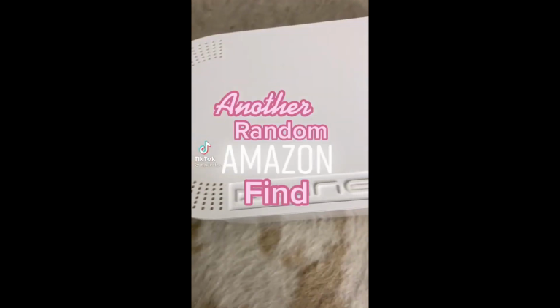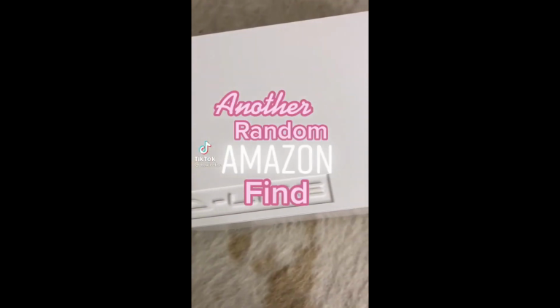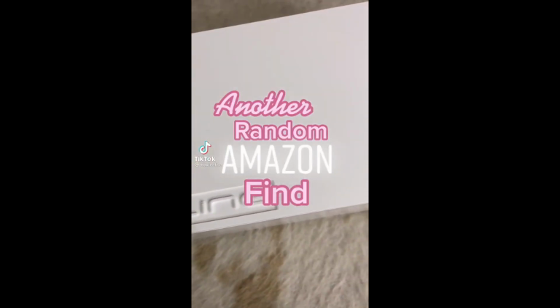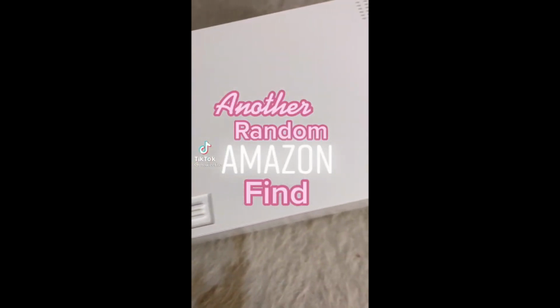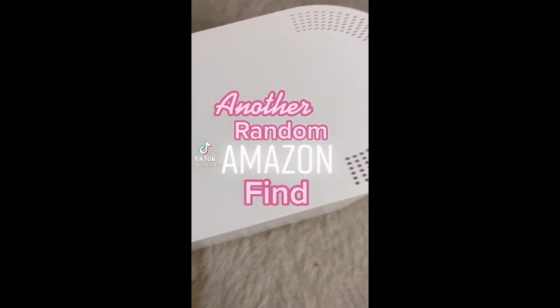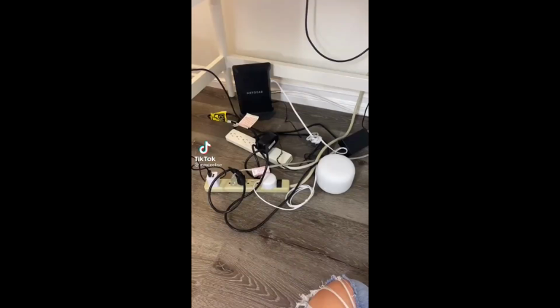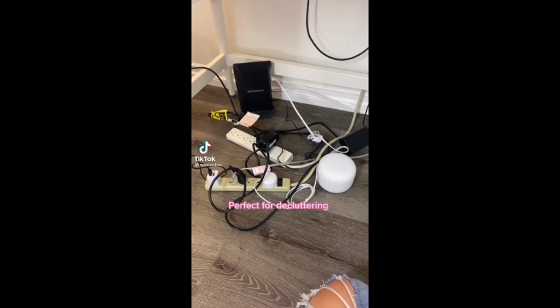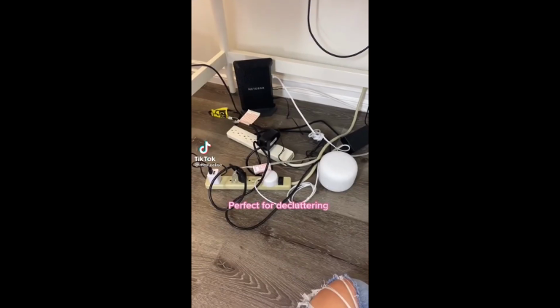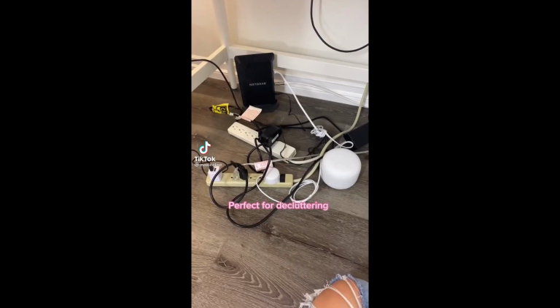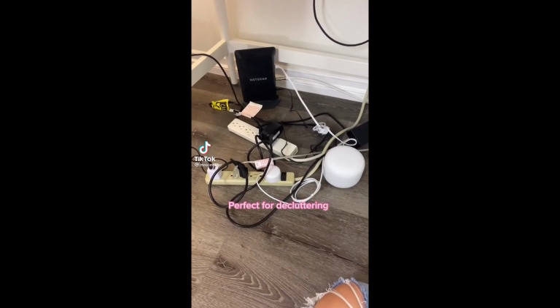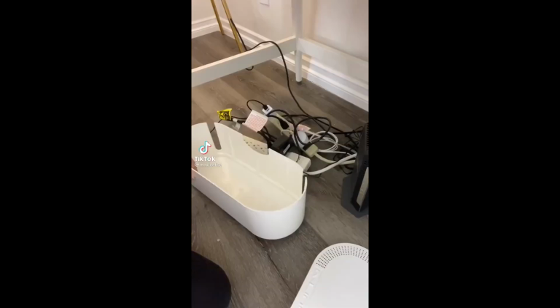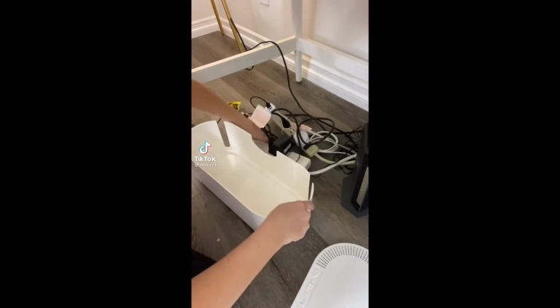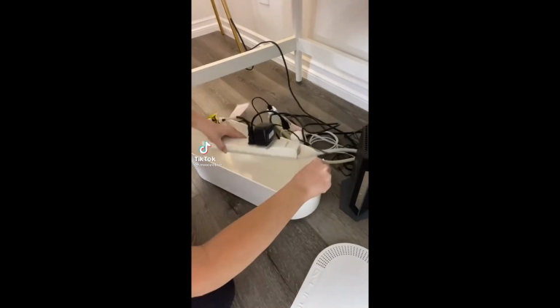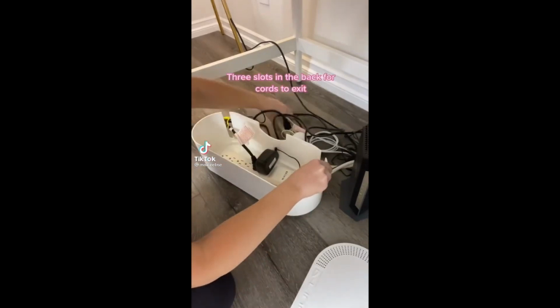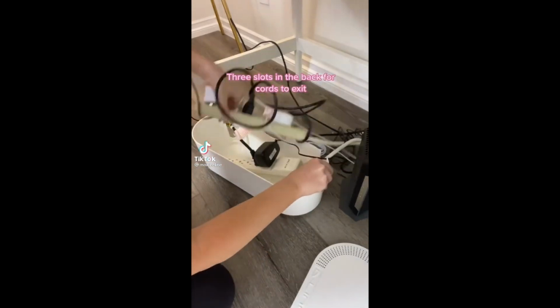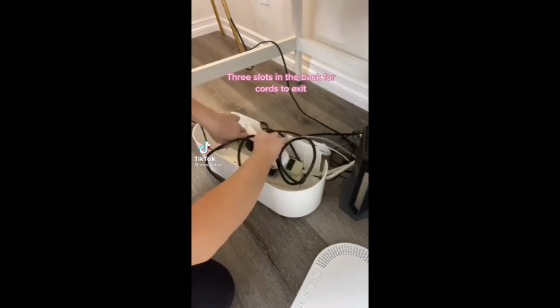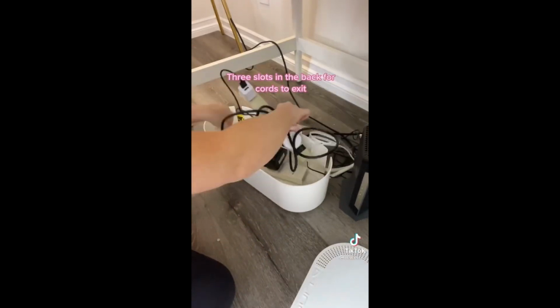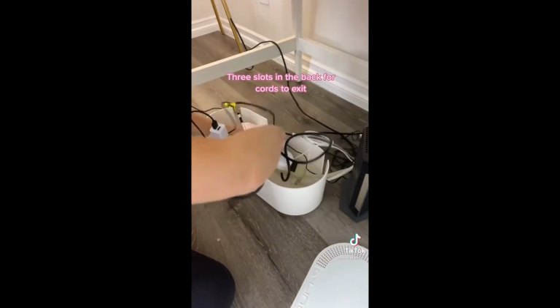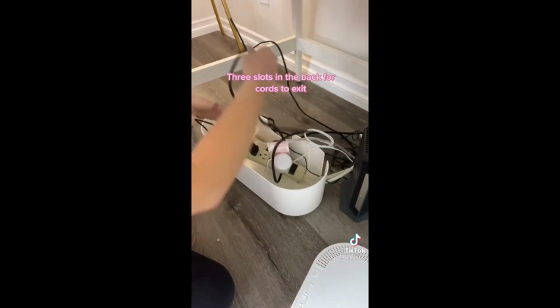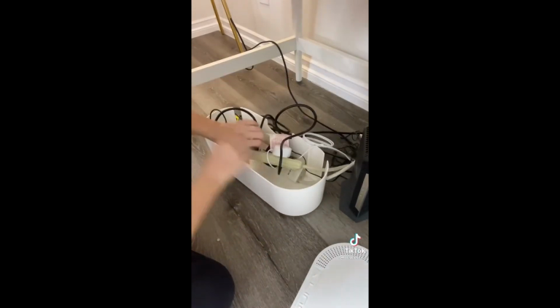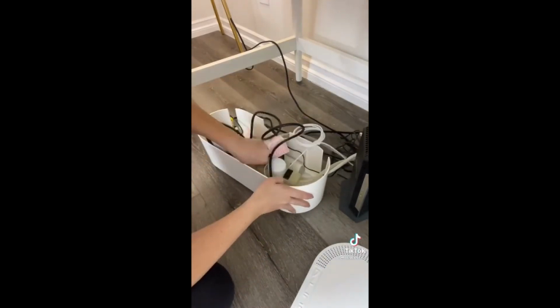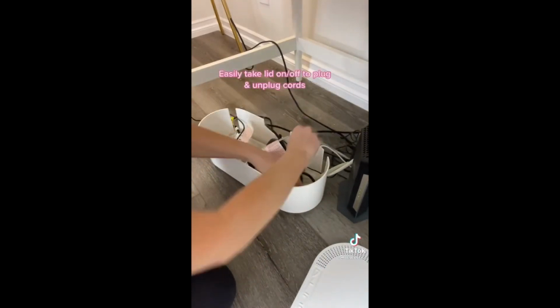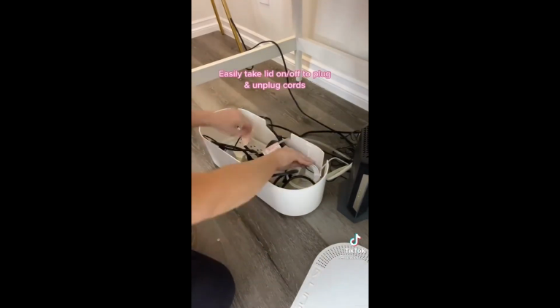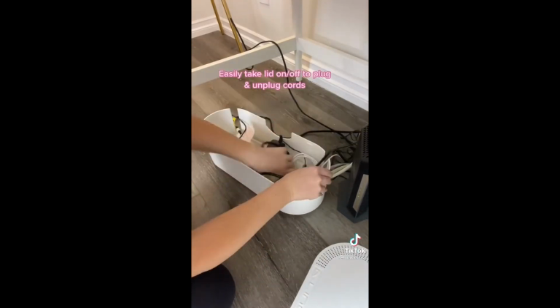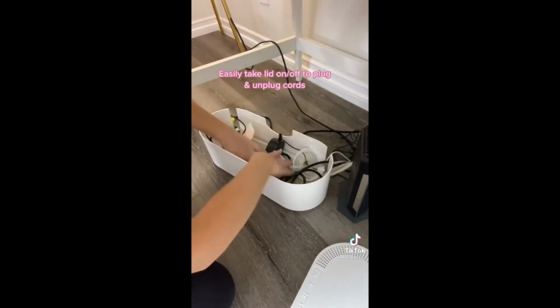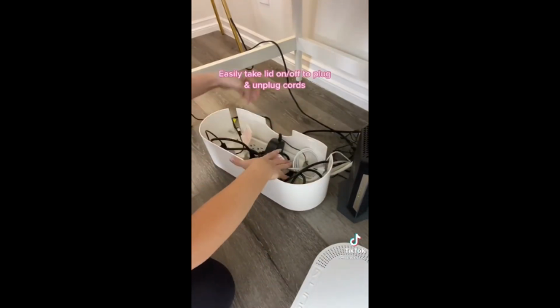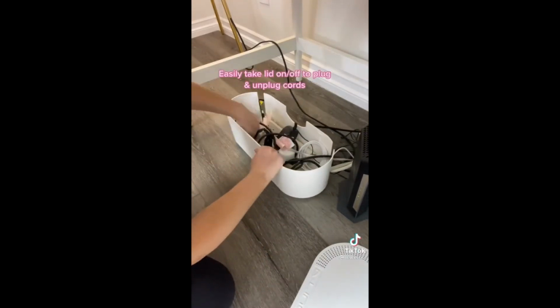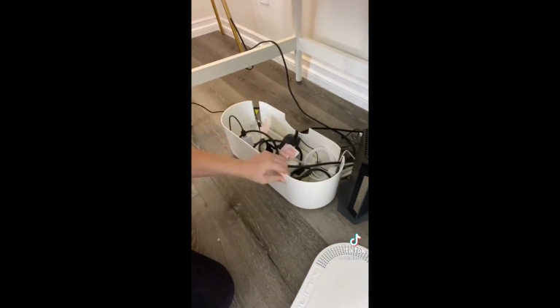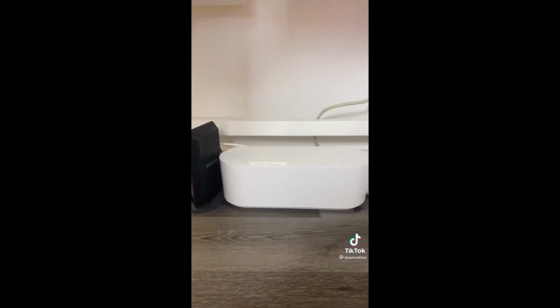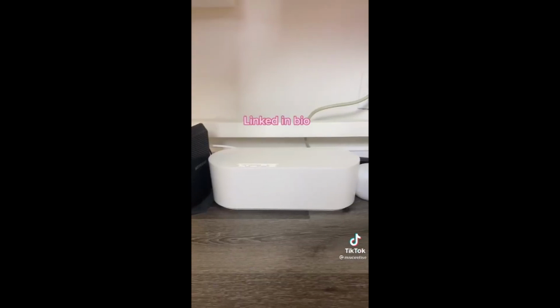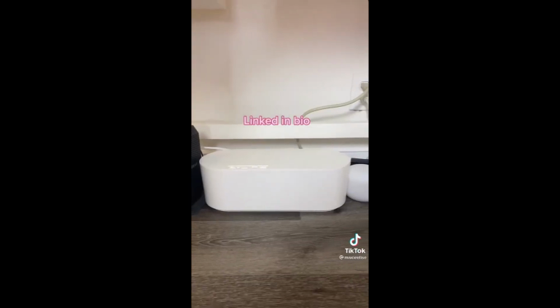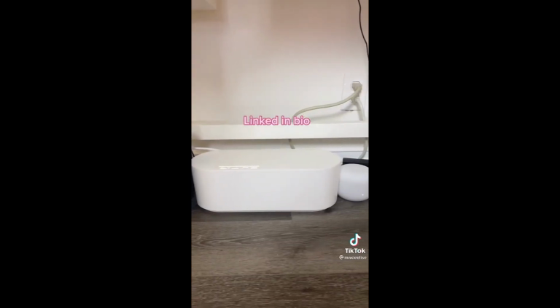Another random thing I bought on Amazon: if your cords are a mess, you need this cord organizer box. You just put the power strips in it, snap the lid on, and everything looks so much better.